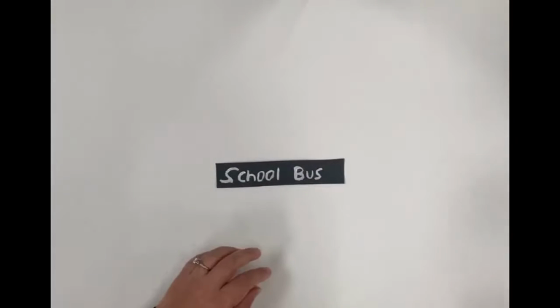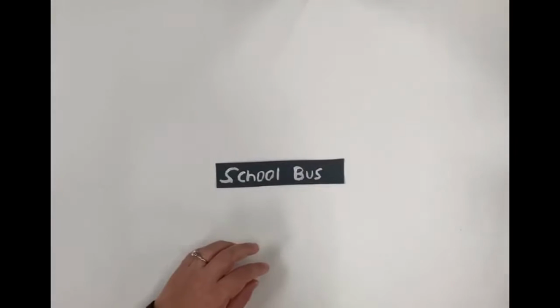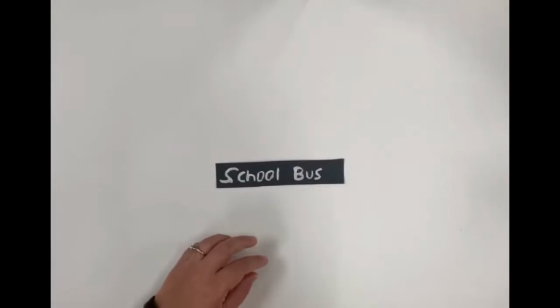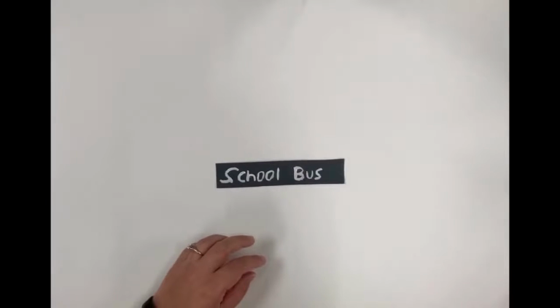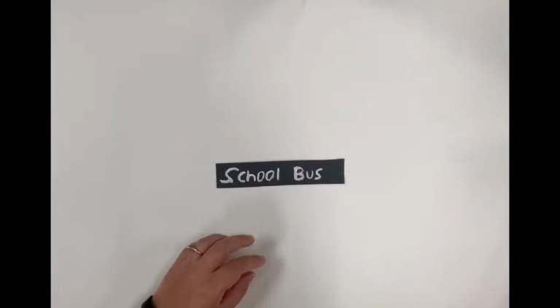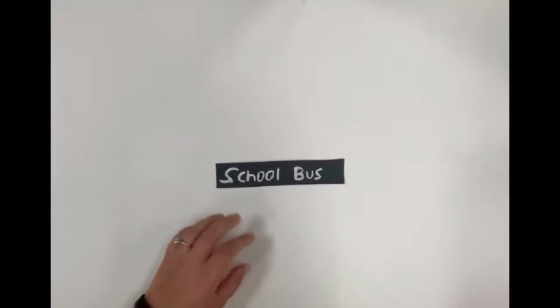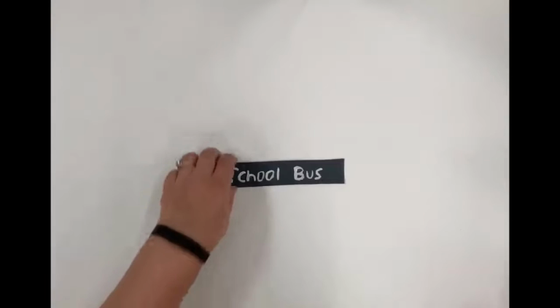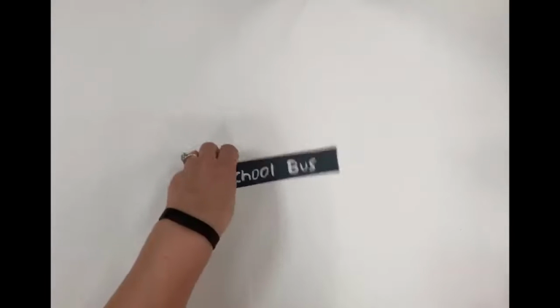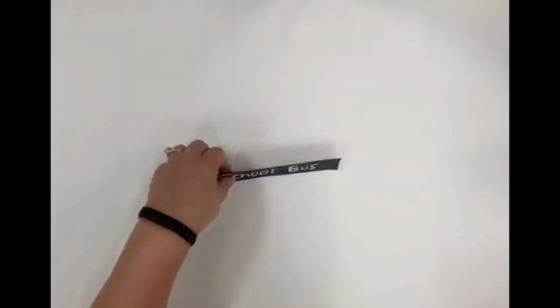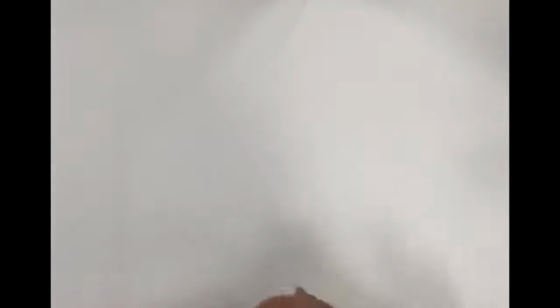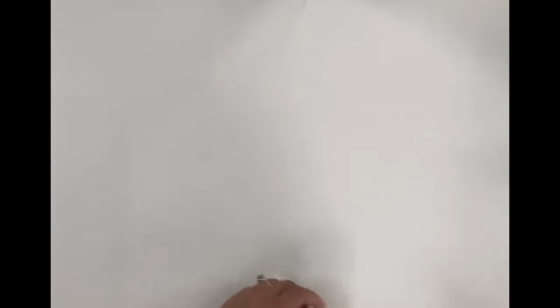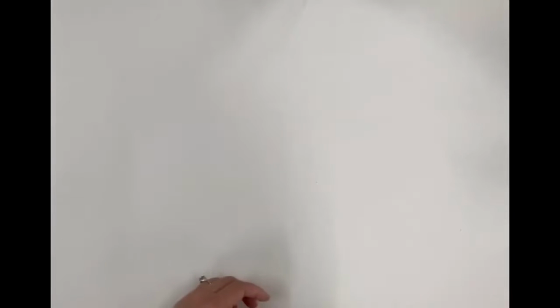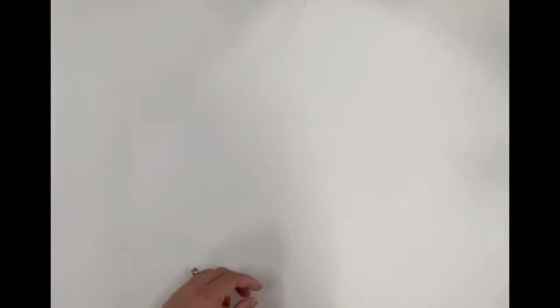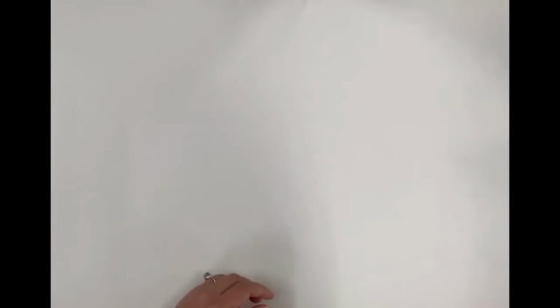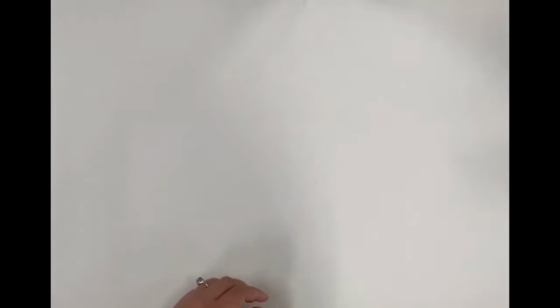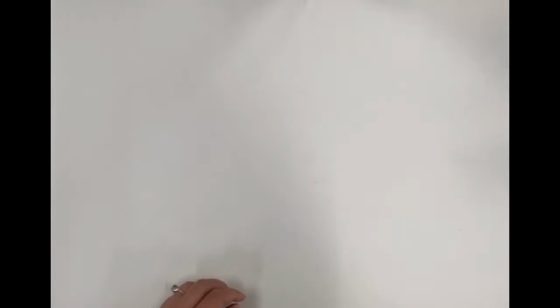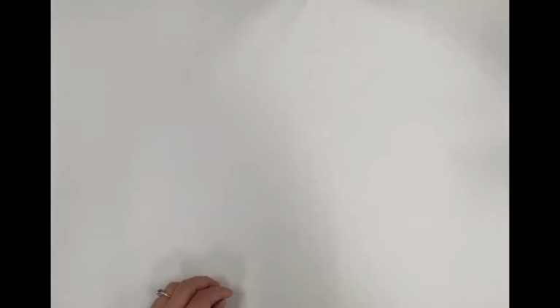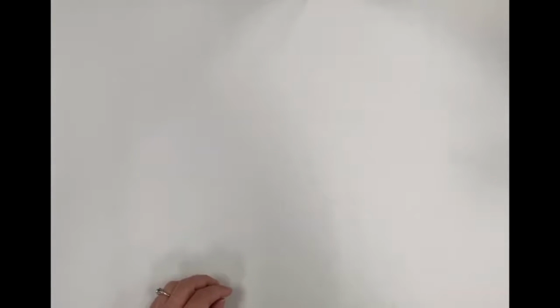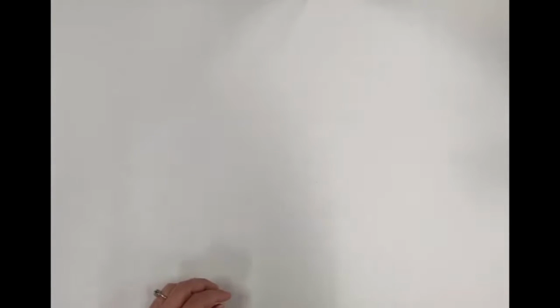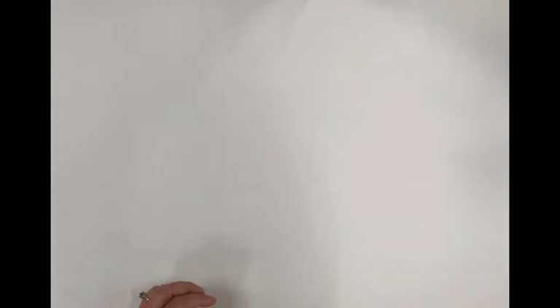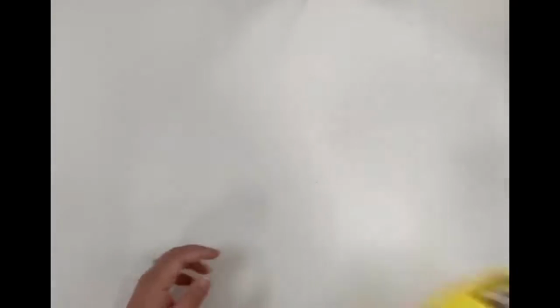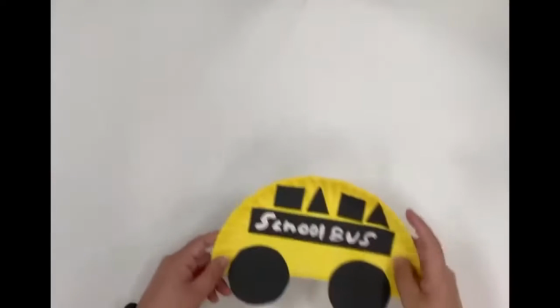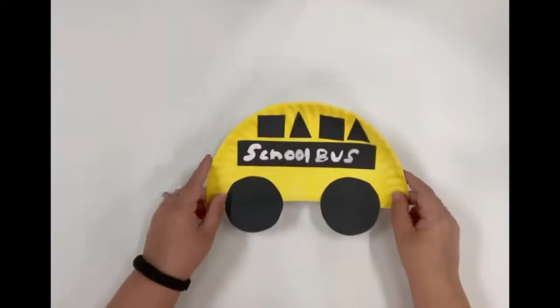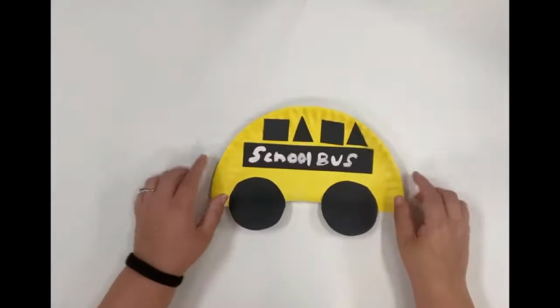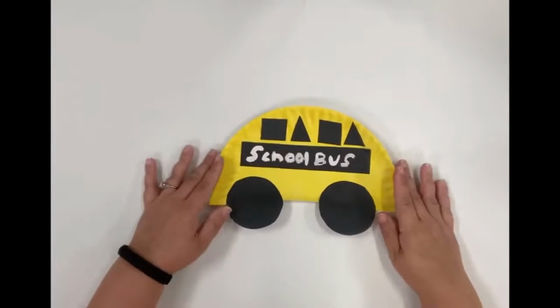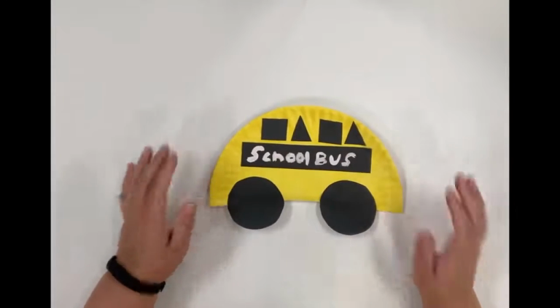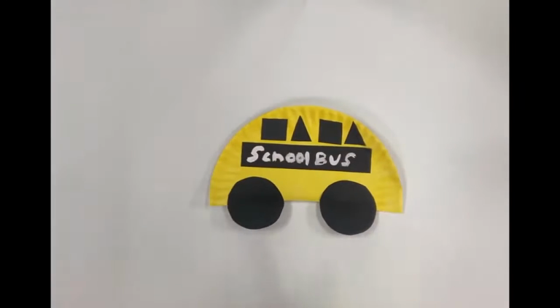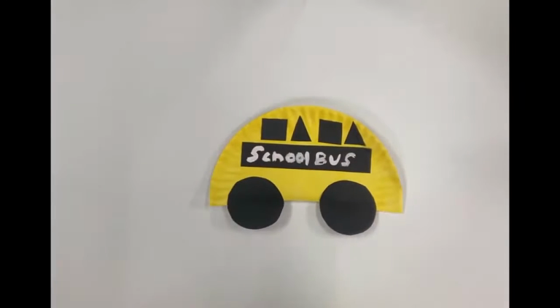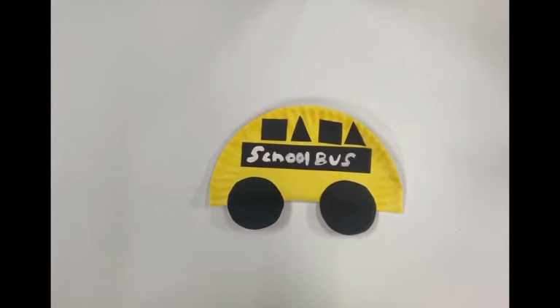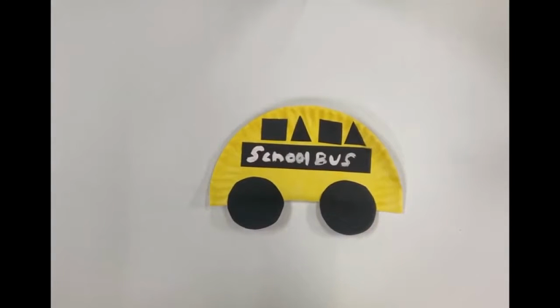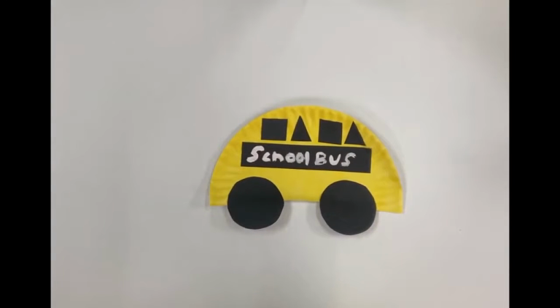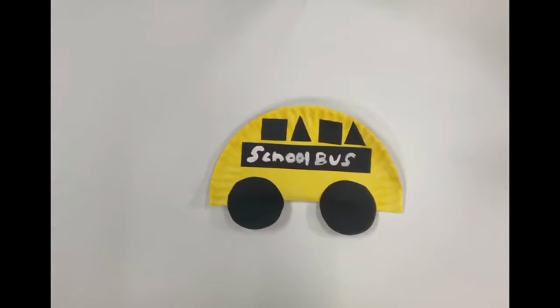Next you're going to grab everything with the glue stick and you're going to glue it on, and it's going to look just like this.